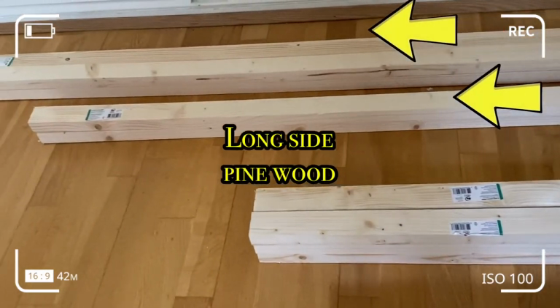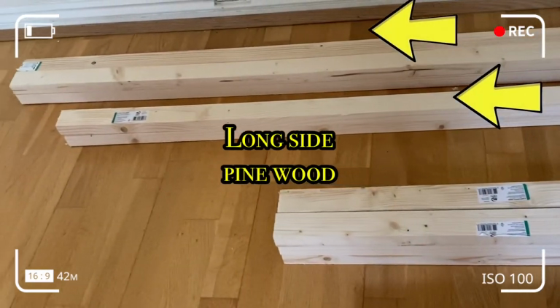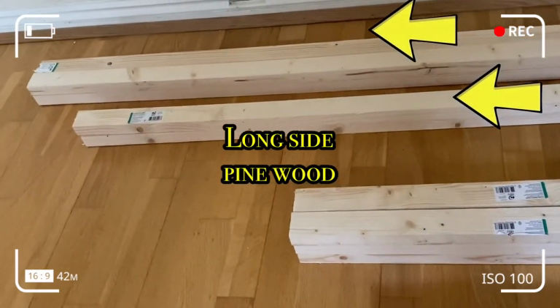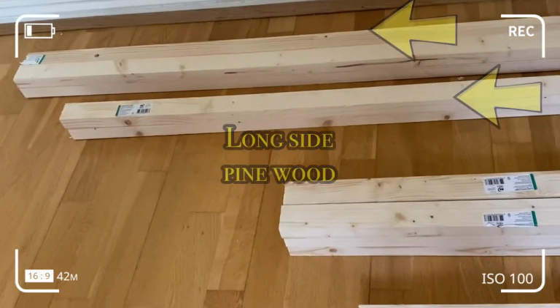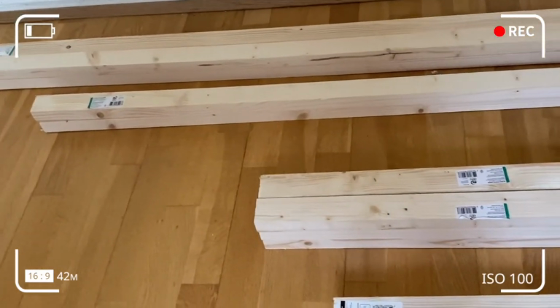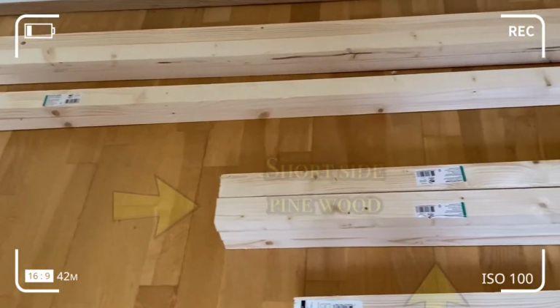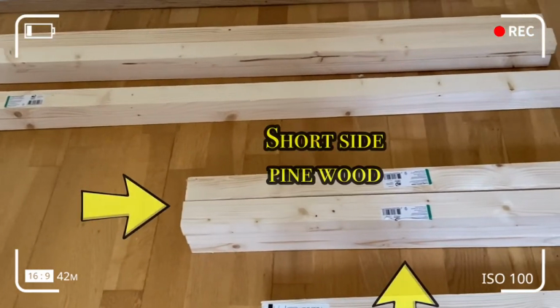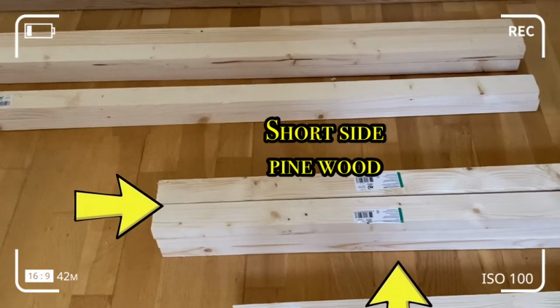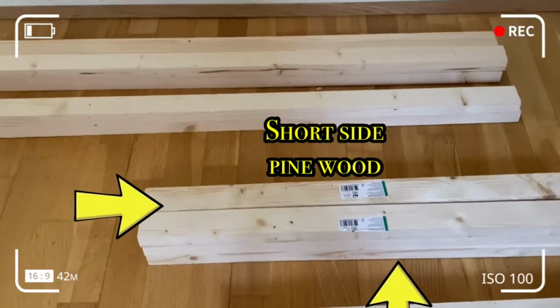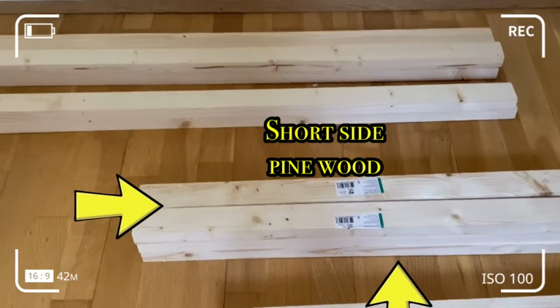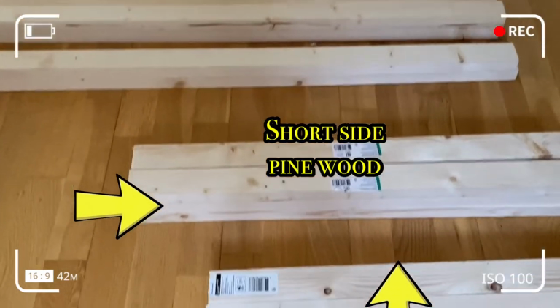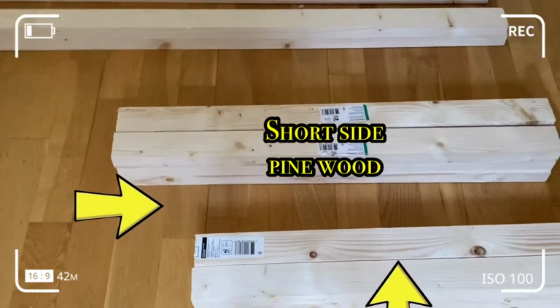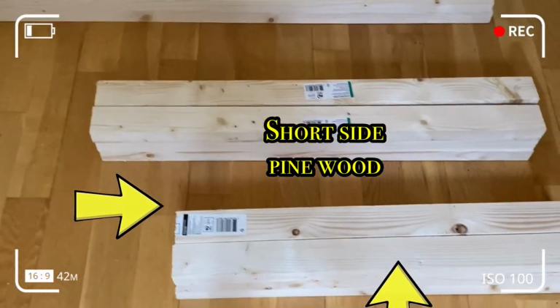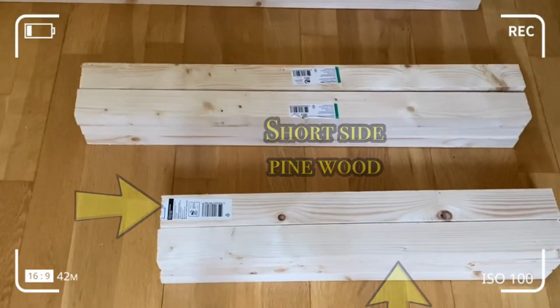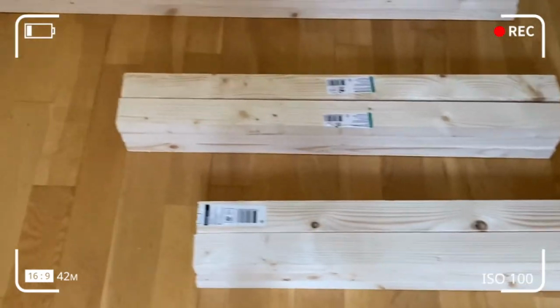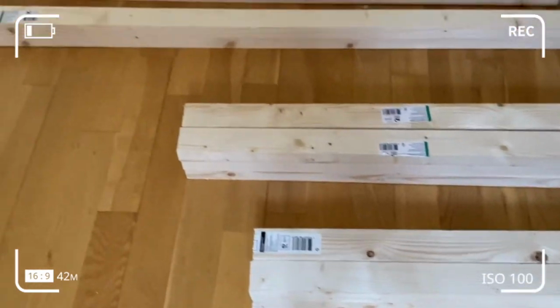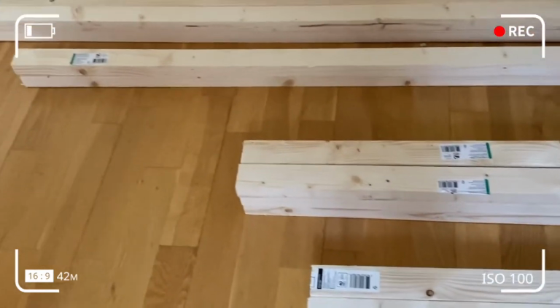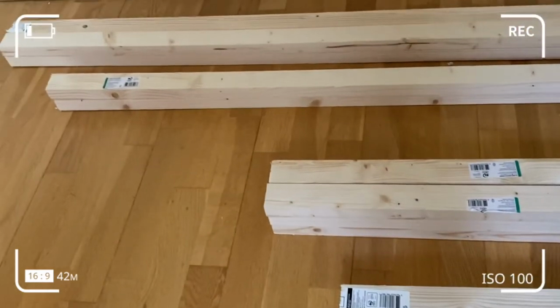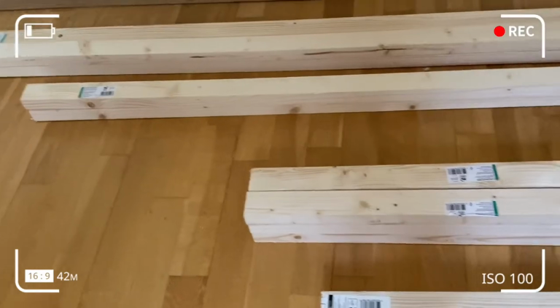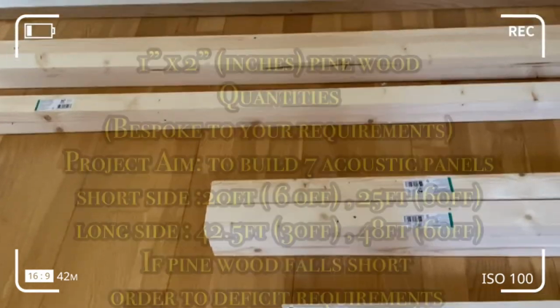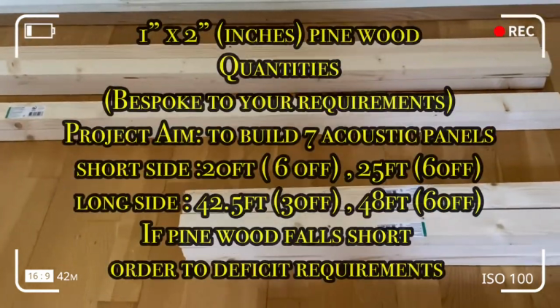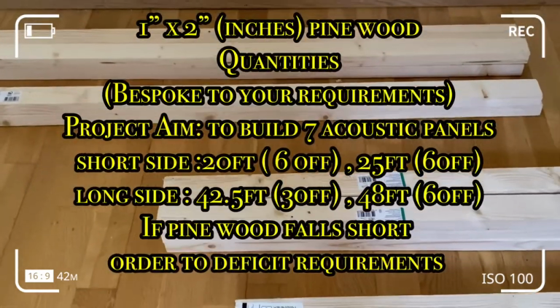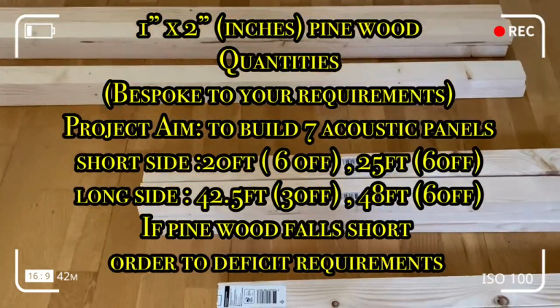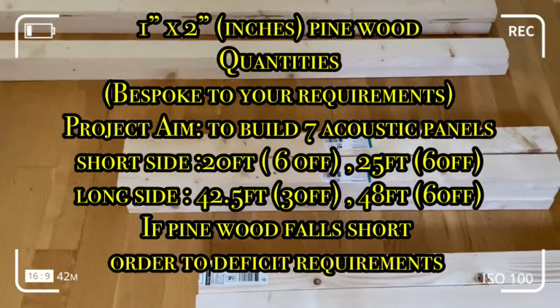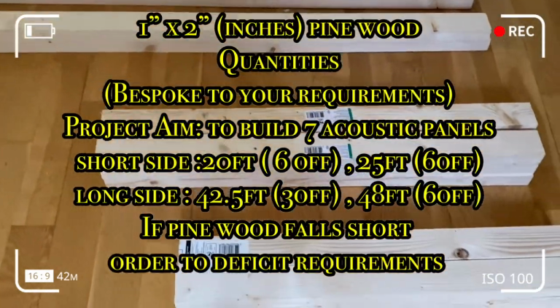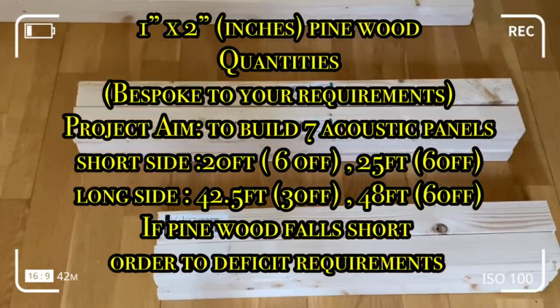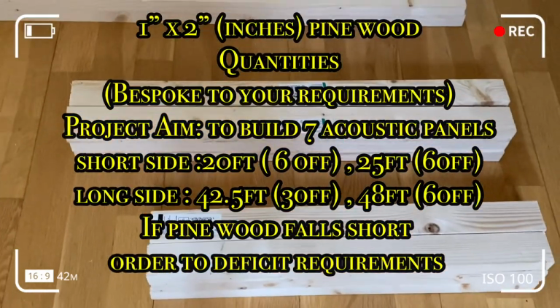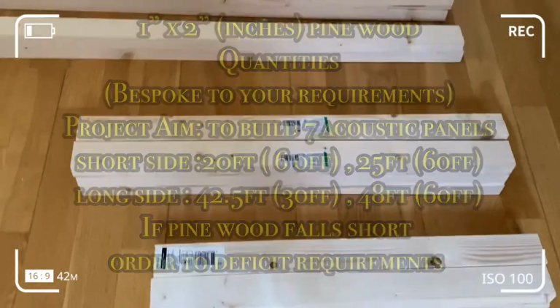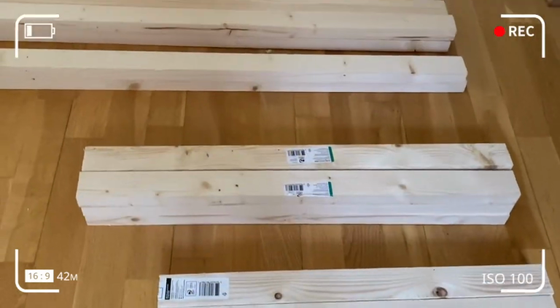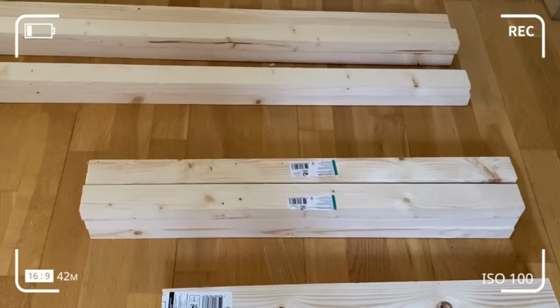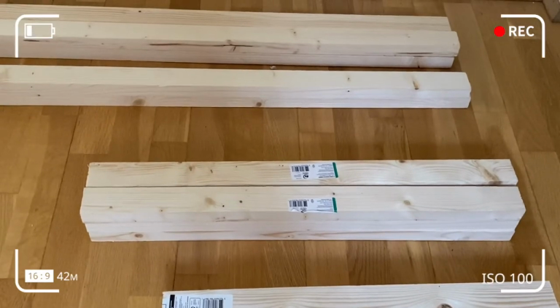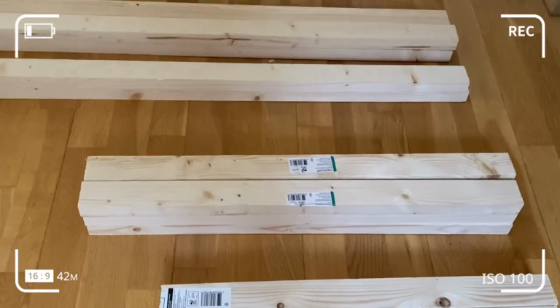An acoustic panel frame consists of both the long and the short side of varying lengths, bespoke to your requirements. Measure up your wall or the area where you're going to install the acoustic panel and cut to size.